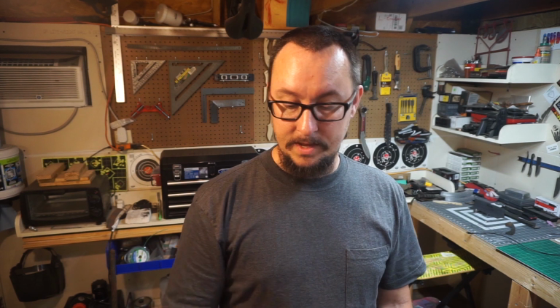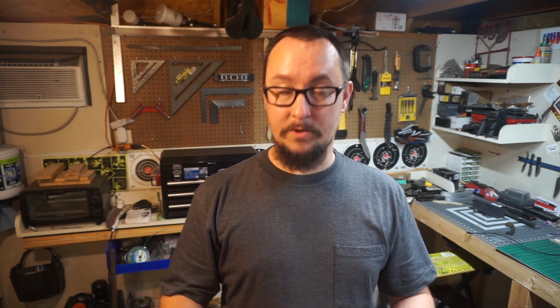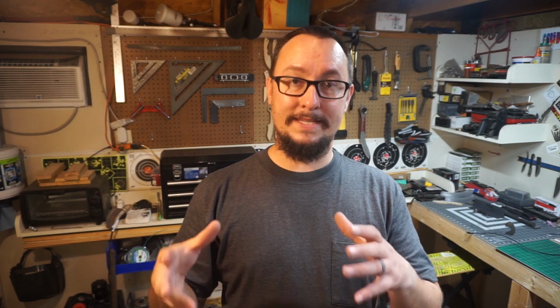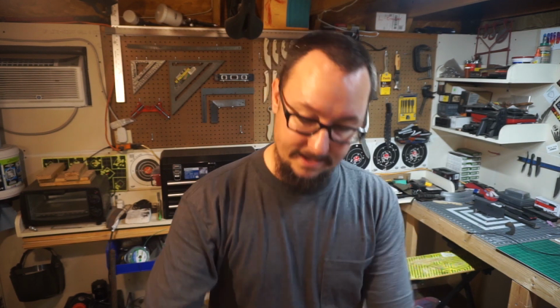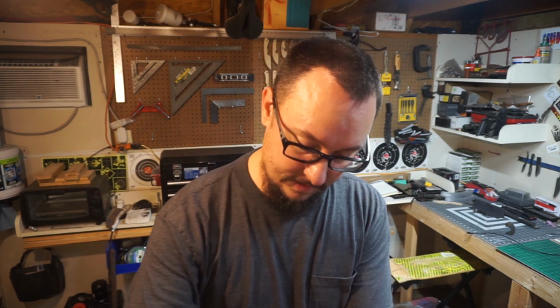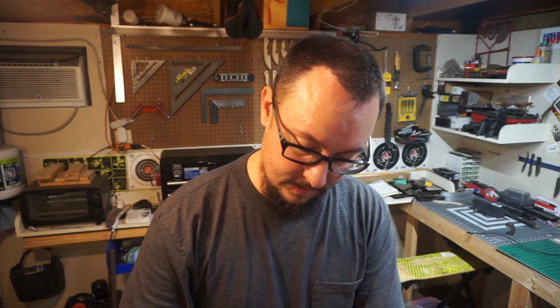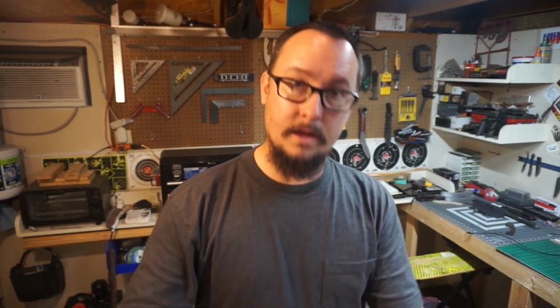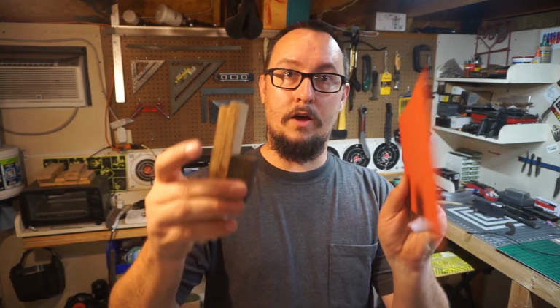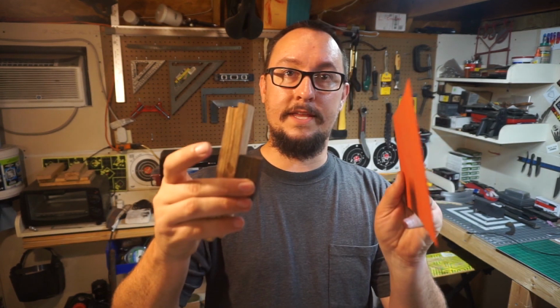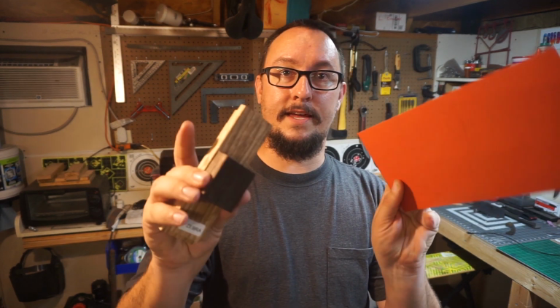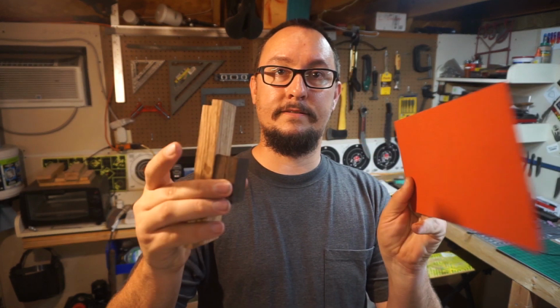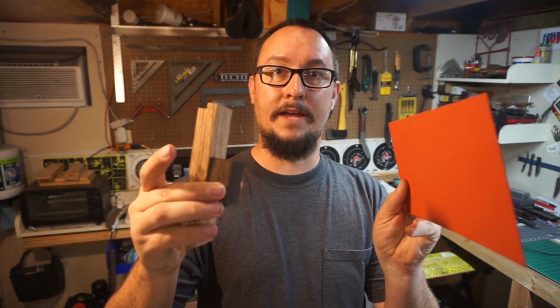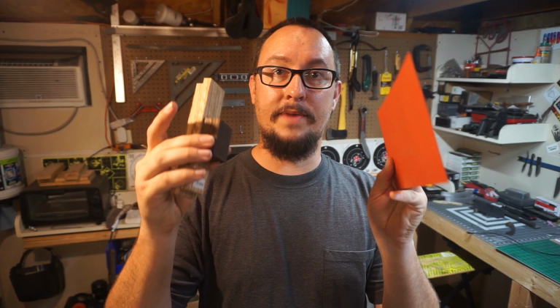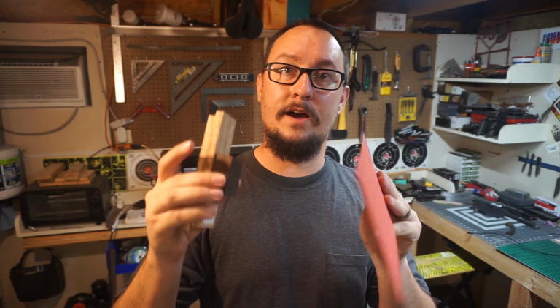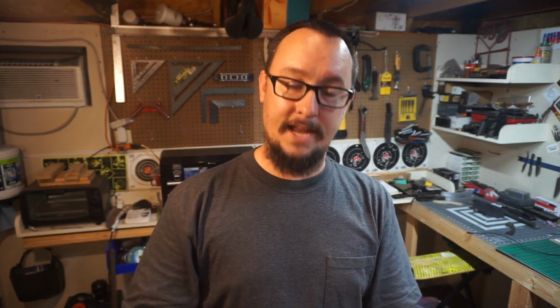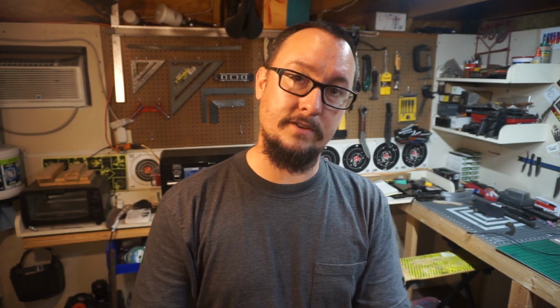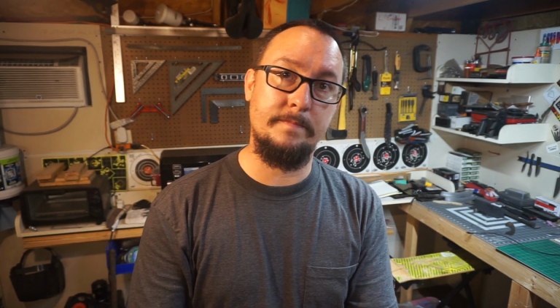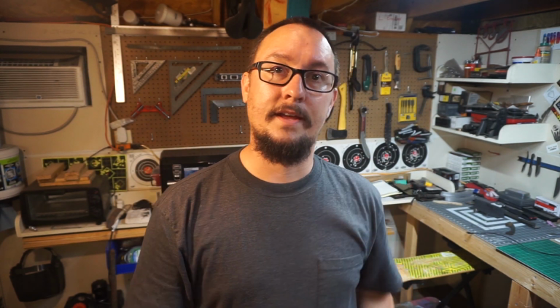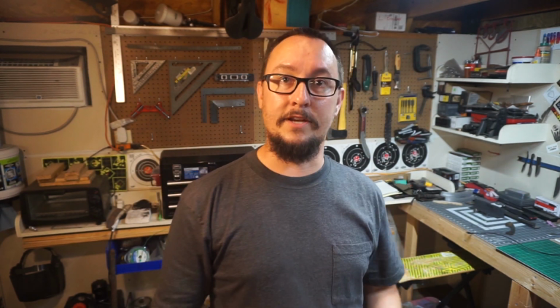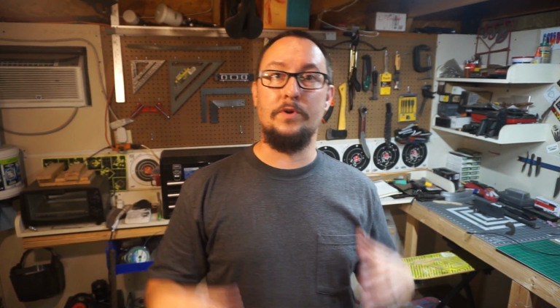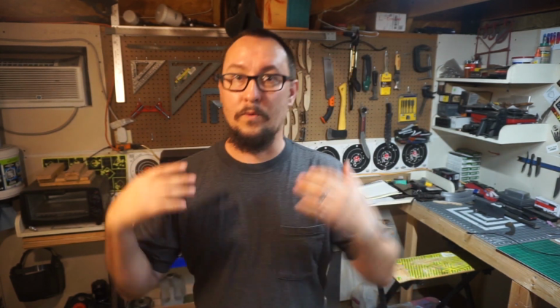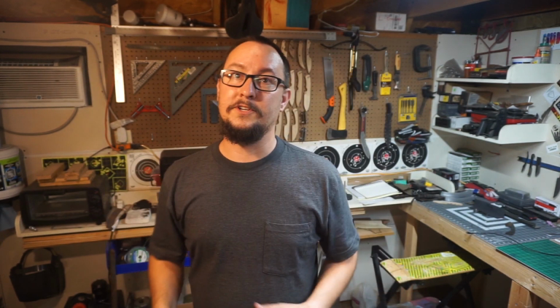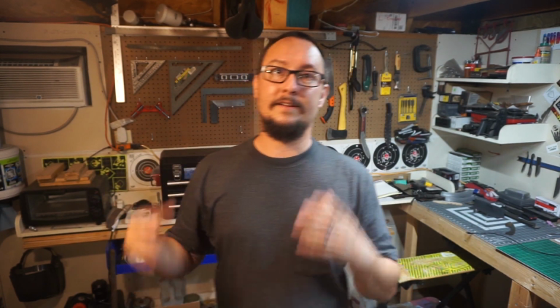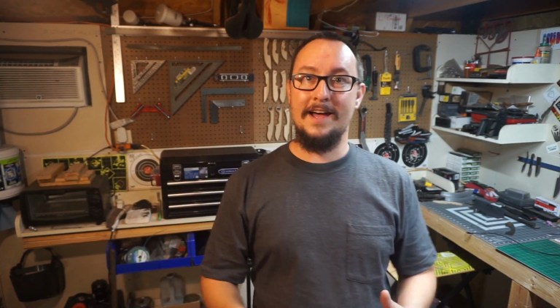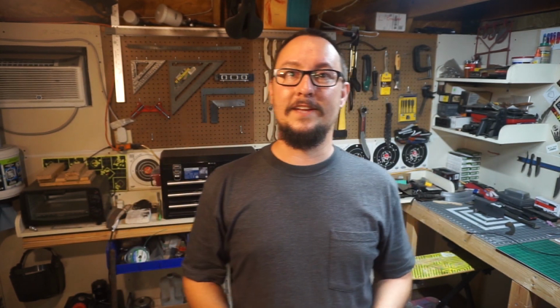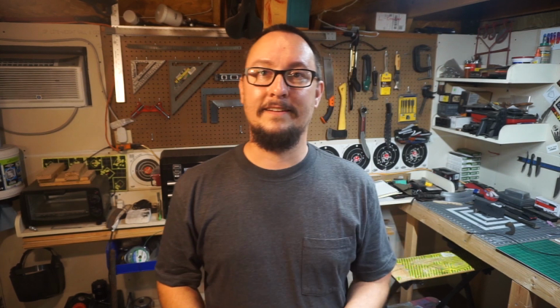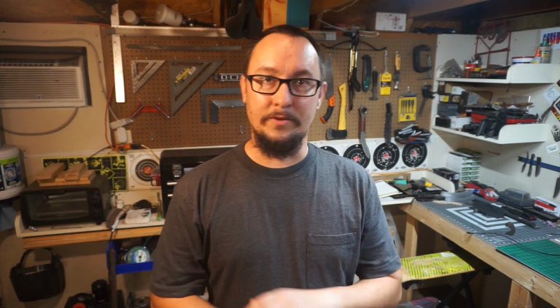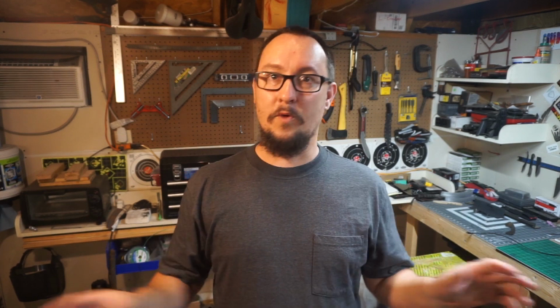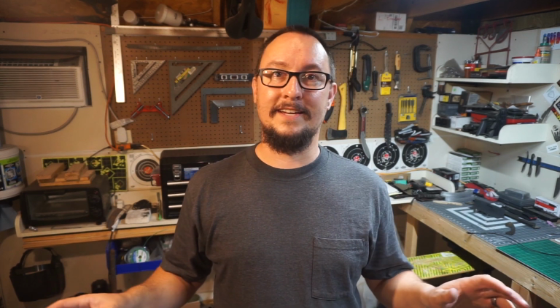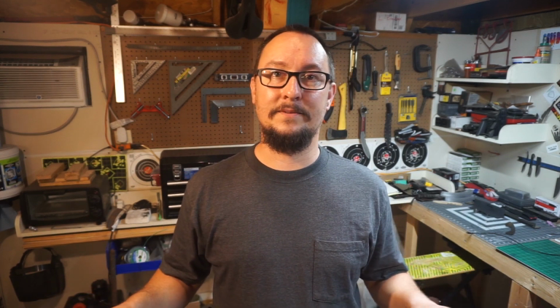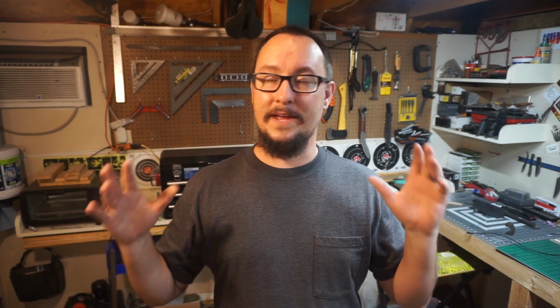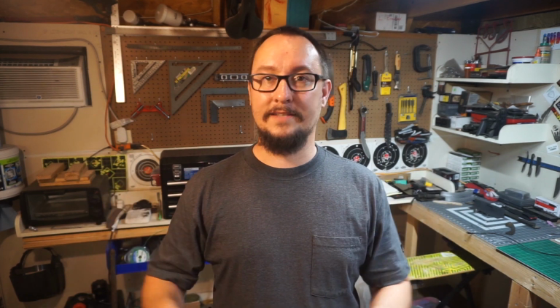We are going to be taking all three of these things and we're gonna make an awesome set of handle scales for it. I'm gonna show you what I'm doing and why I'm doing it throughout the whole process. We're gonna make it awesome.